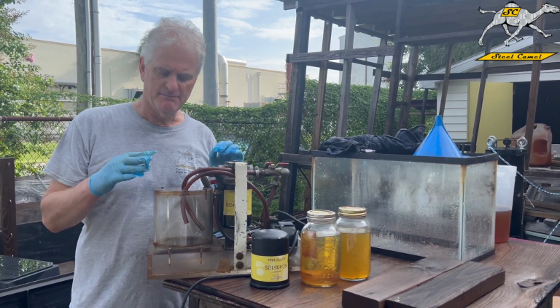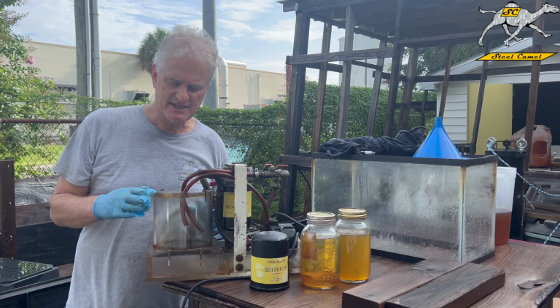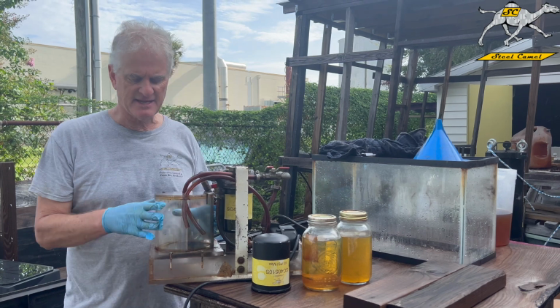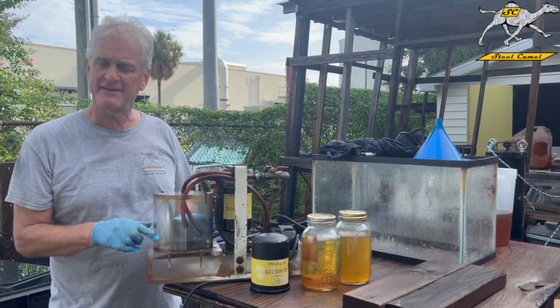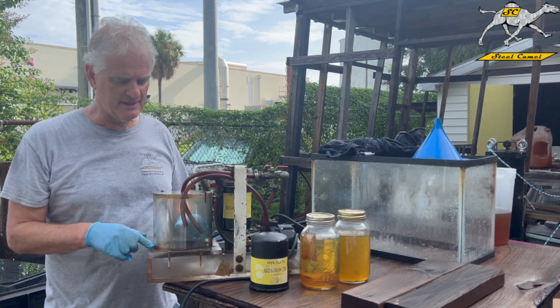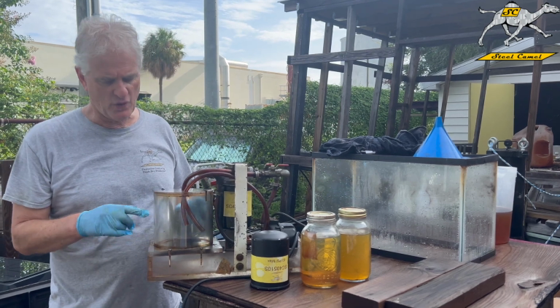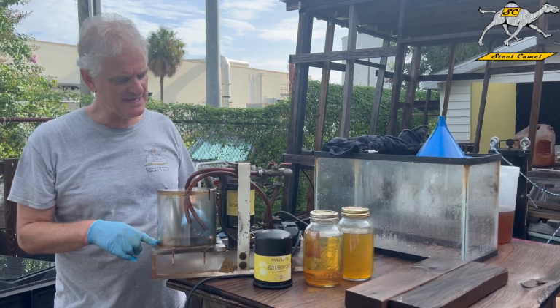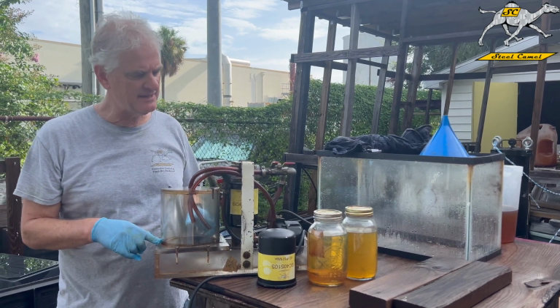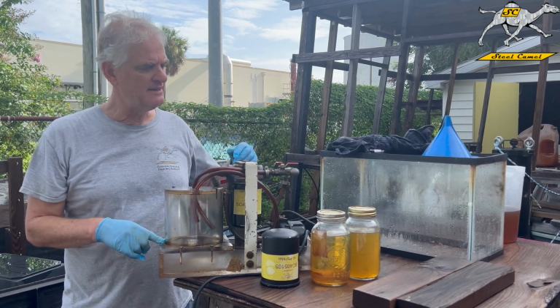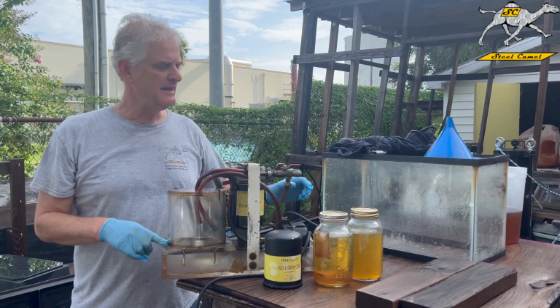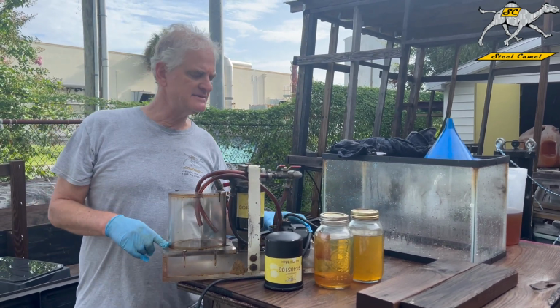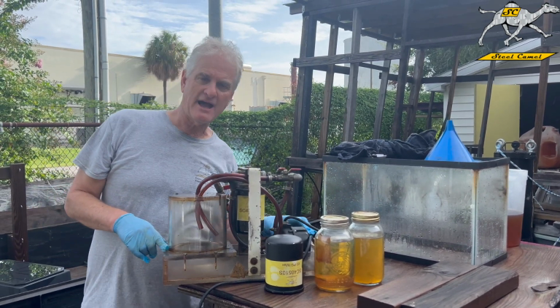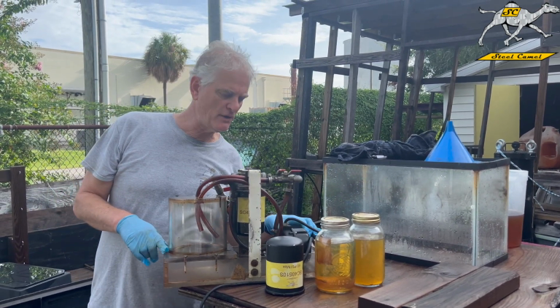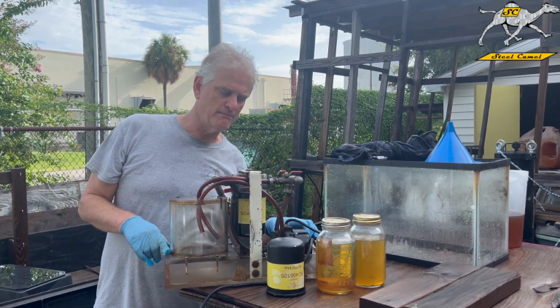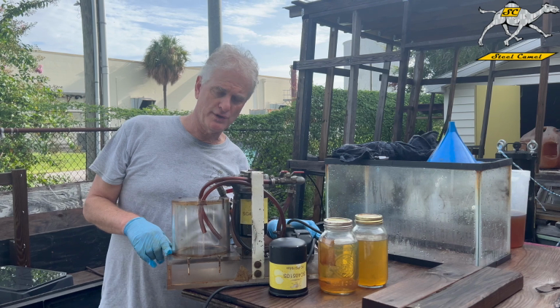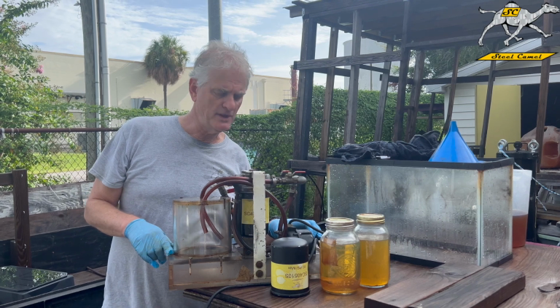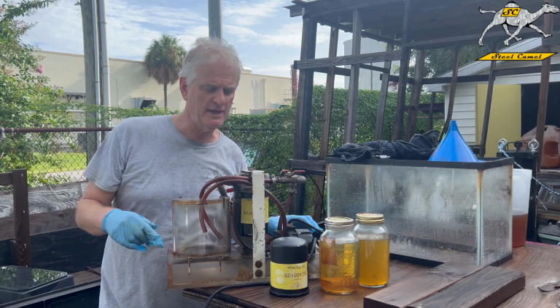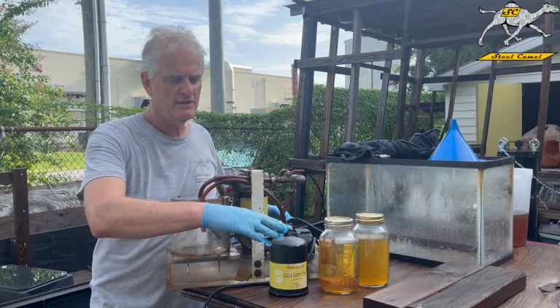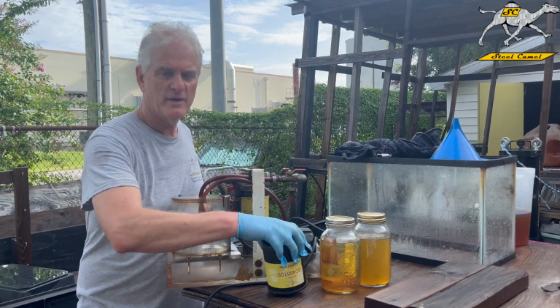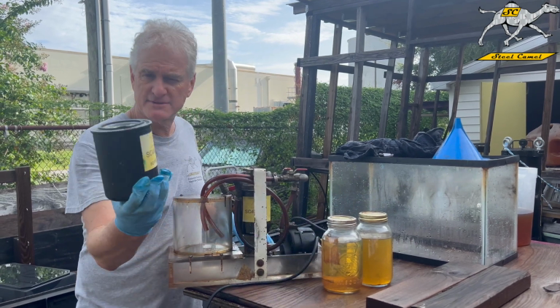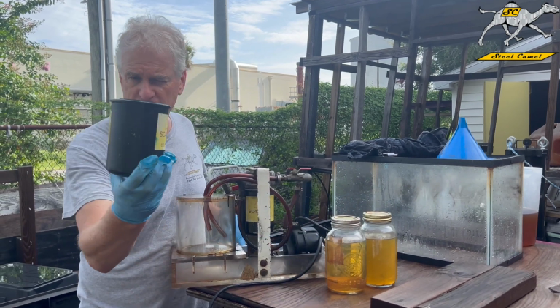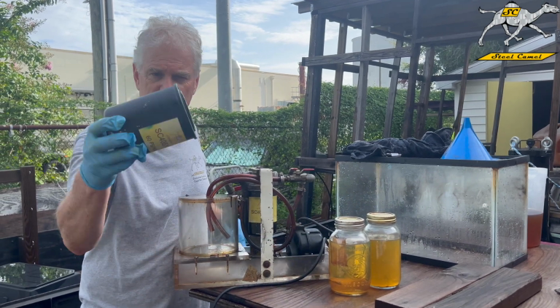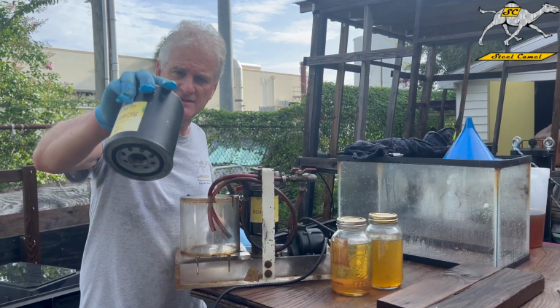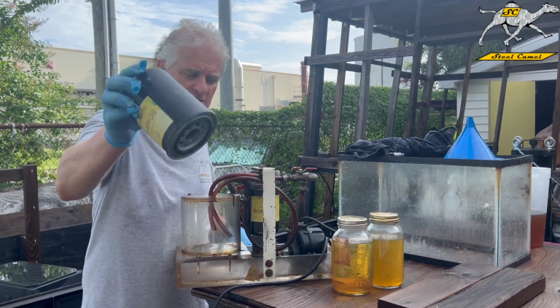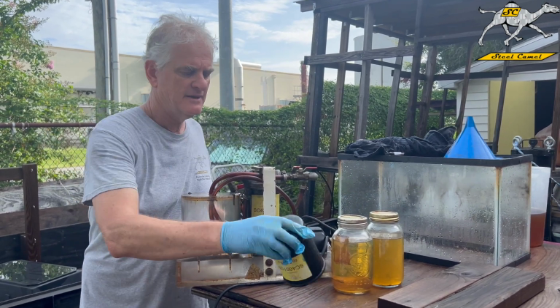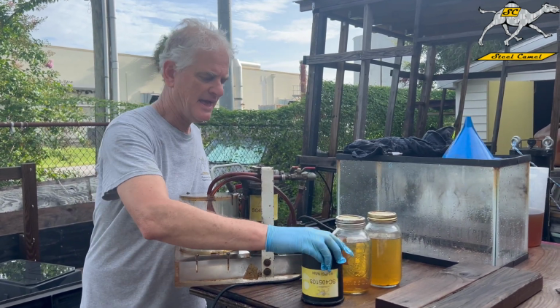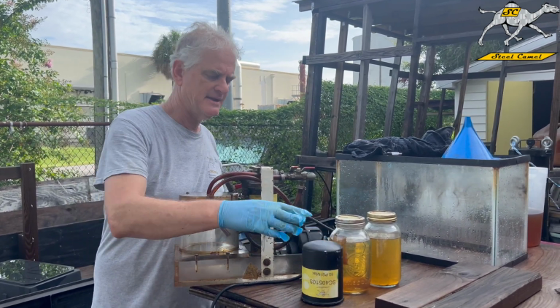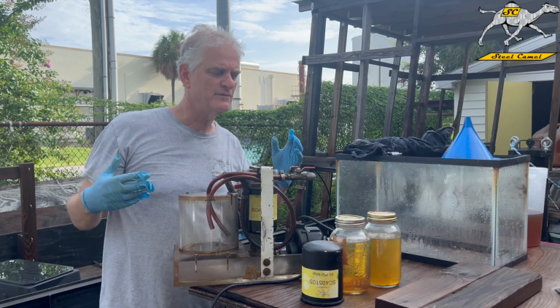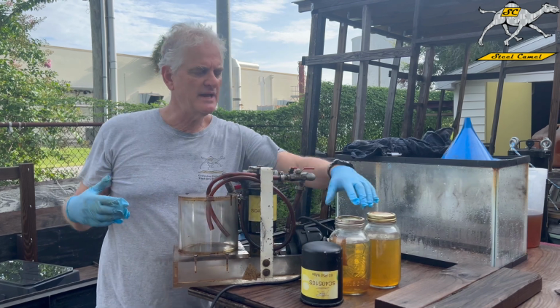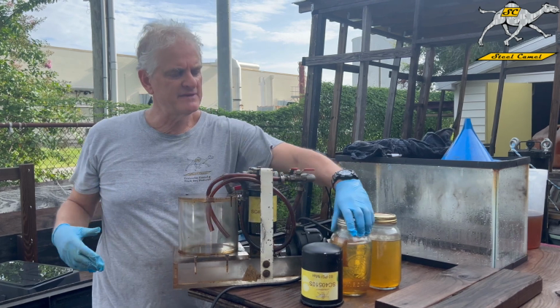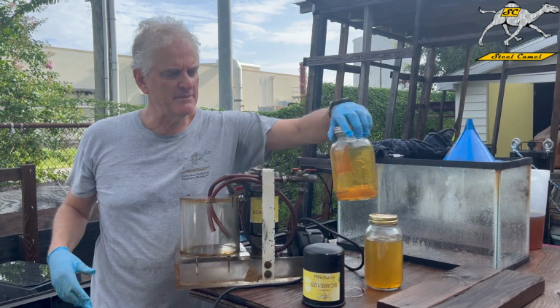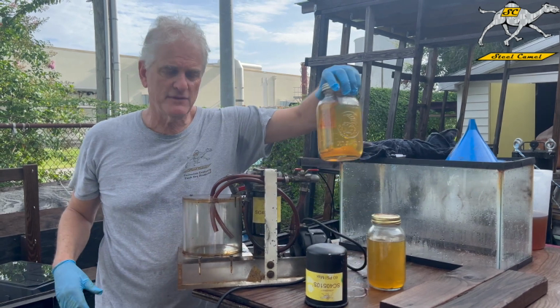Basically it has a half-gallon holding tank, it has a little half-power motor, we have dispenser filters like this, and we have contaminated fuel.